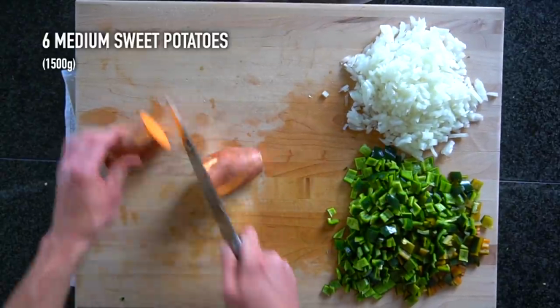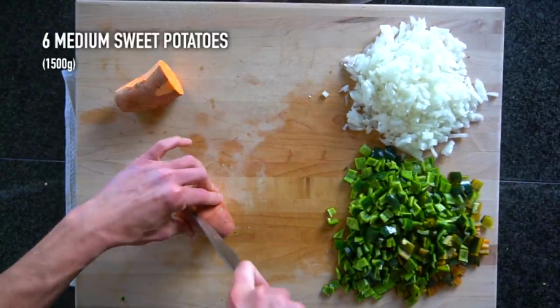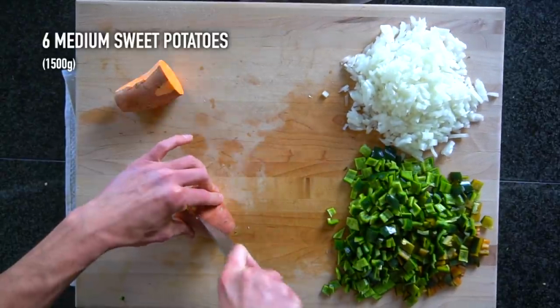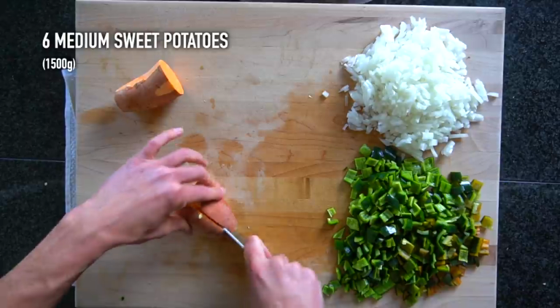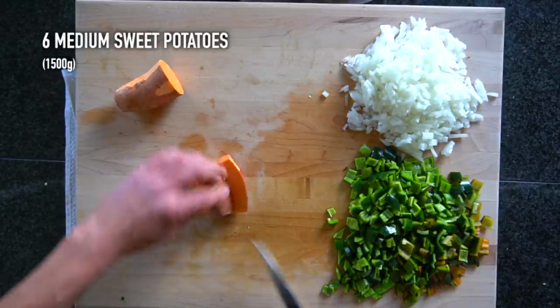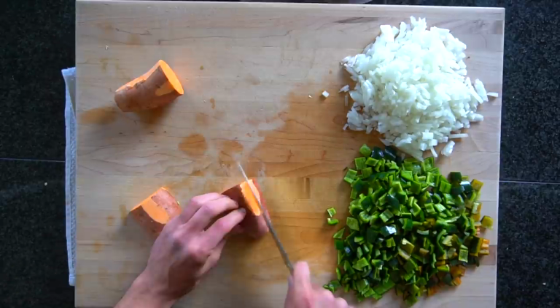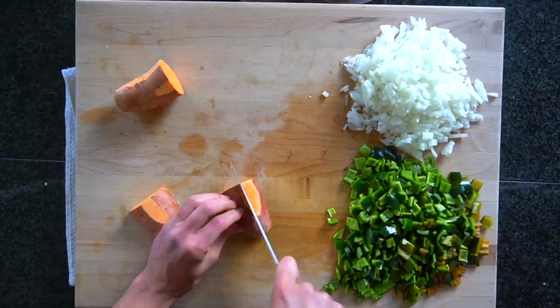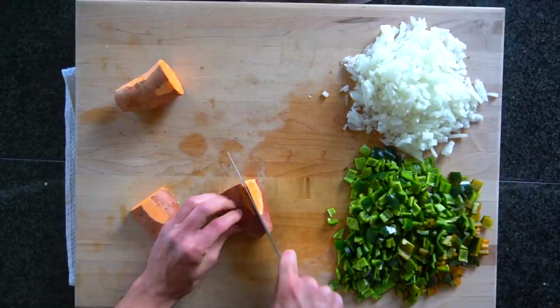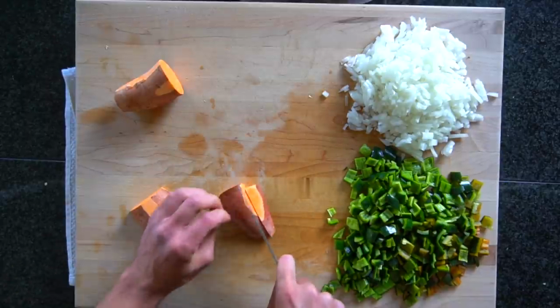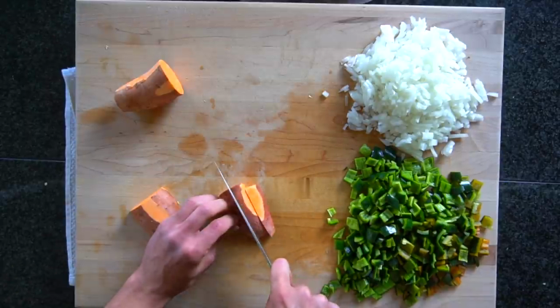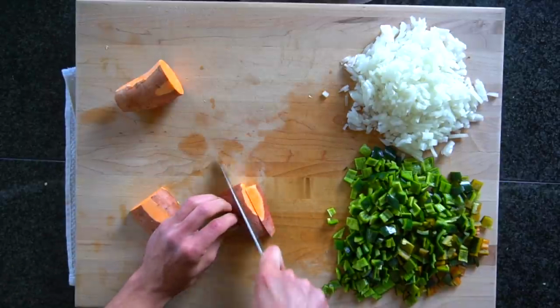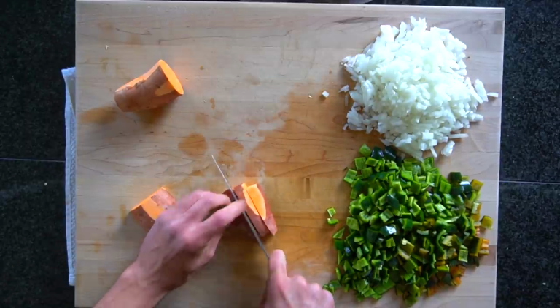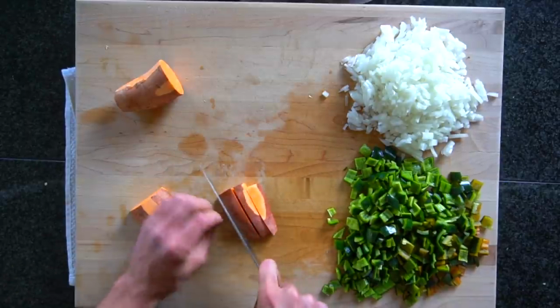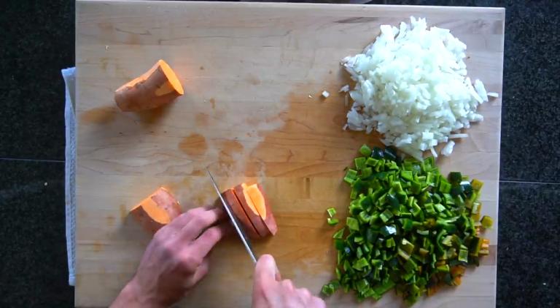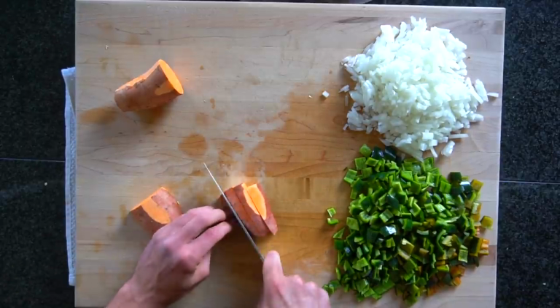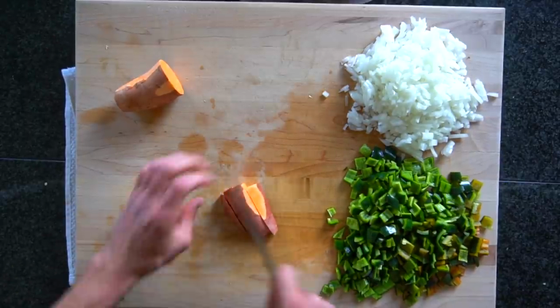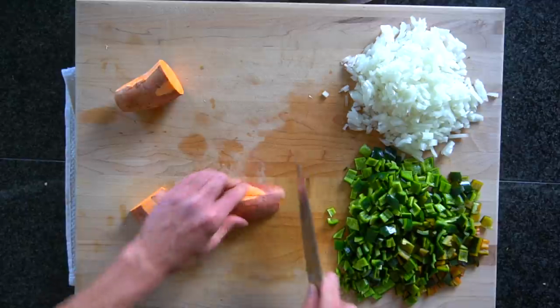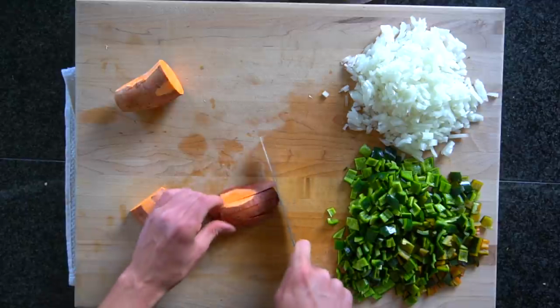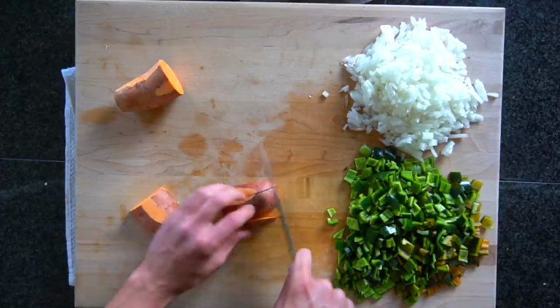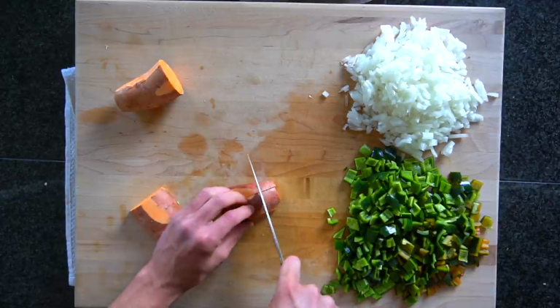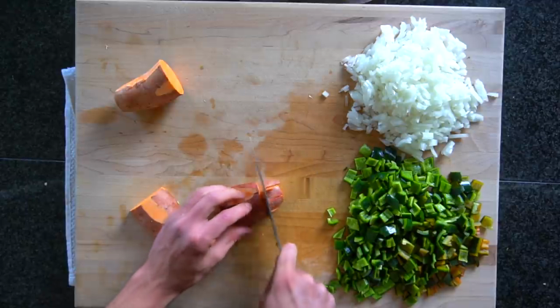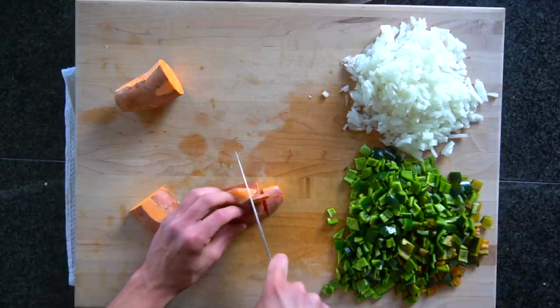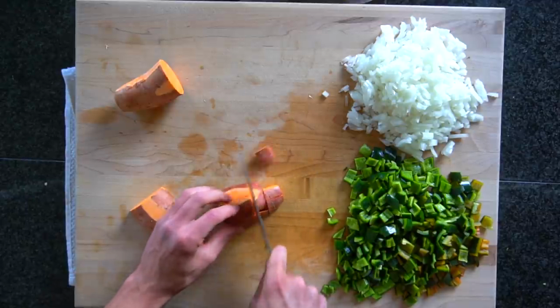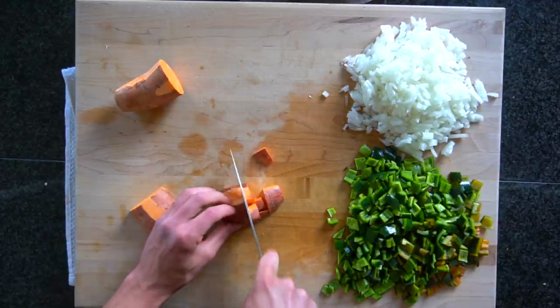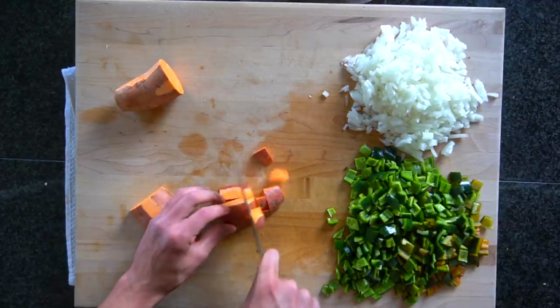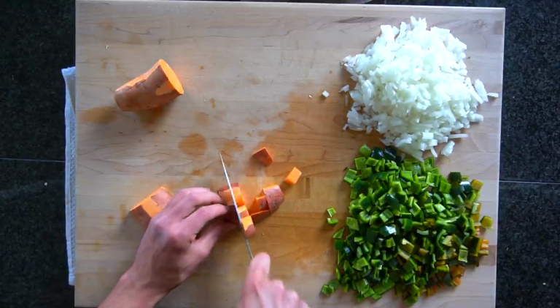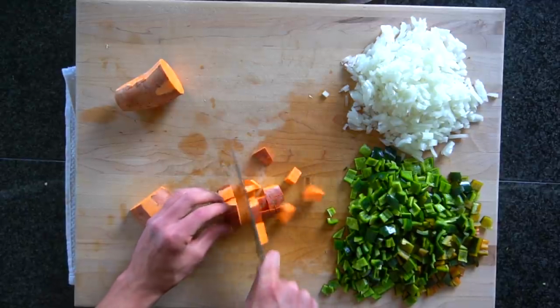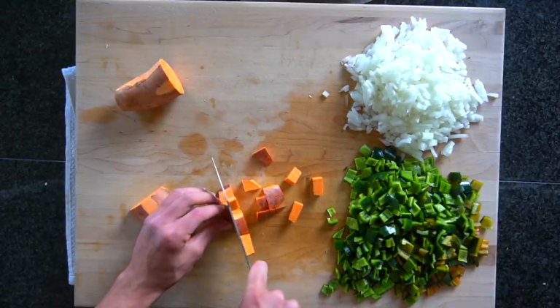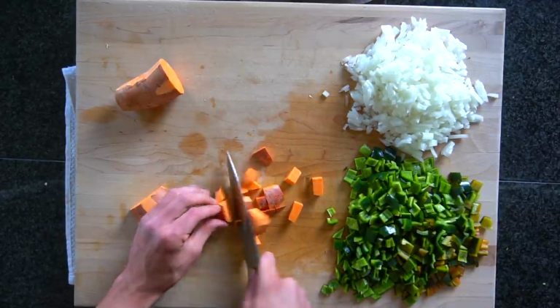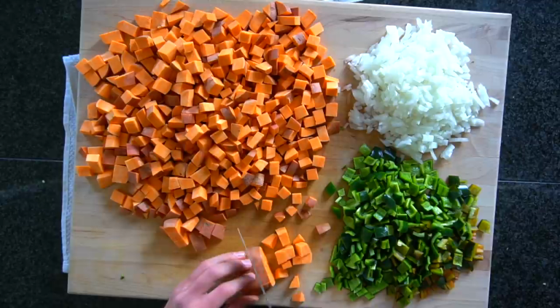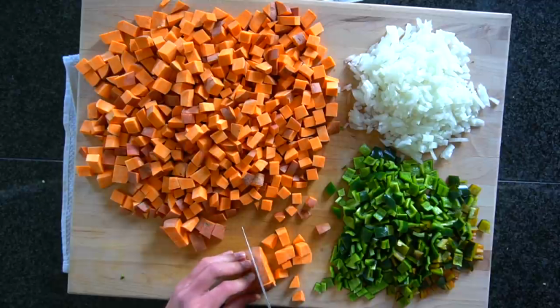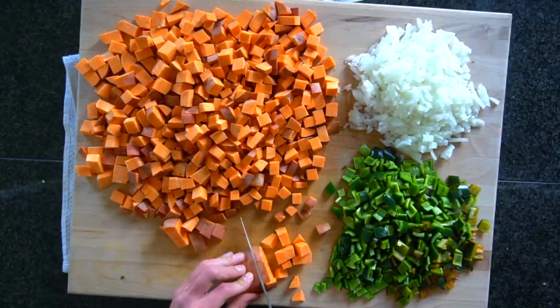Next you're going to cut six medium or about 1500 grams of sweet potatoes. Cut these into a large dice. You don't have to peel the skin off of them. Try to make your cuts so that you have roughly one half inch cubes of sweet potato.